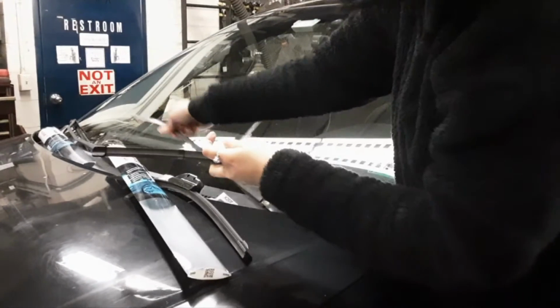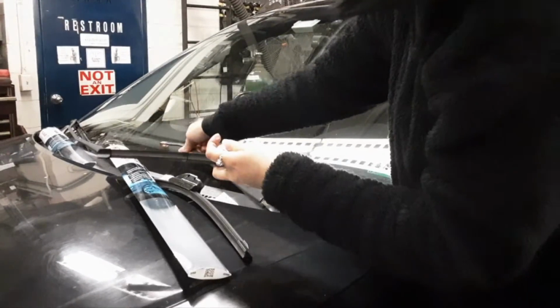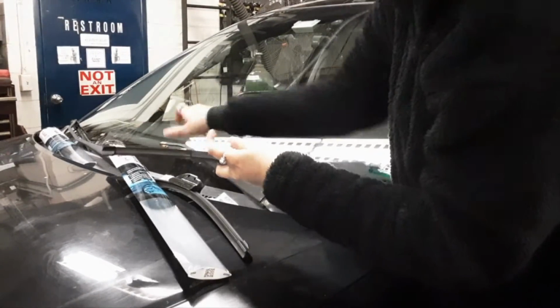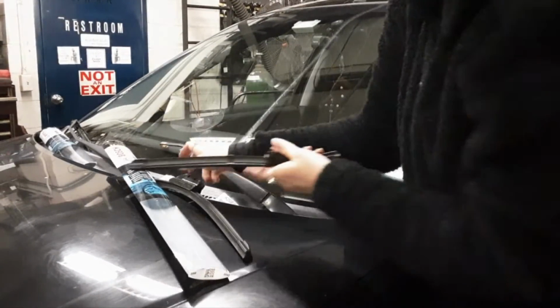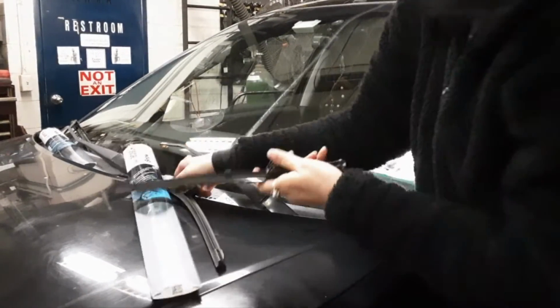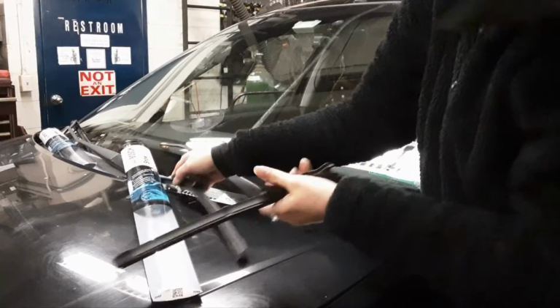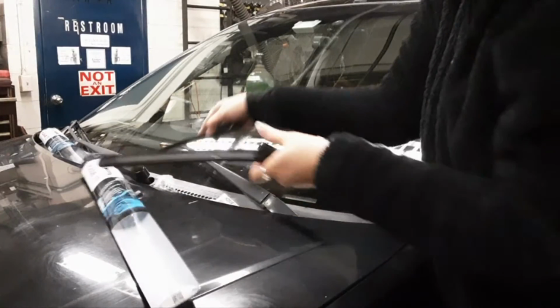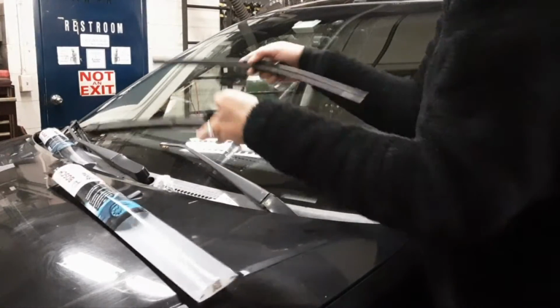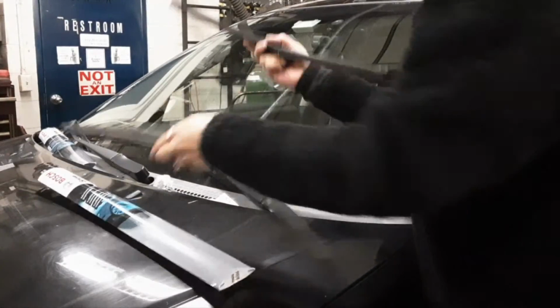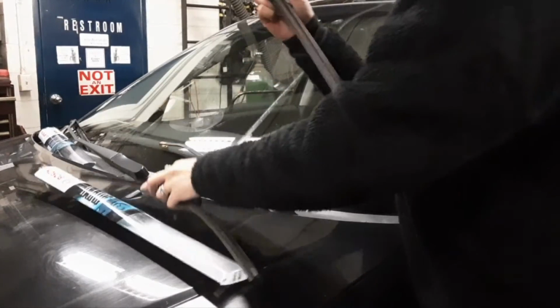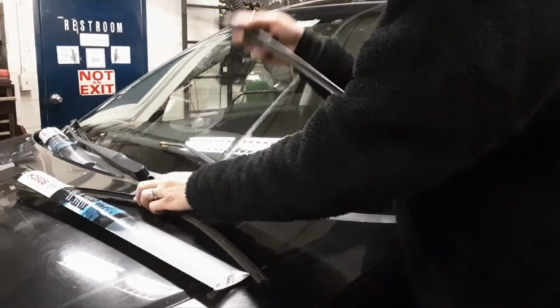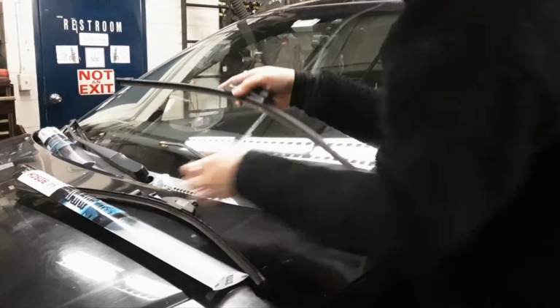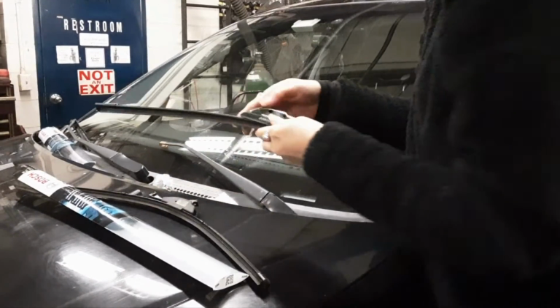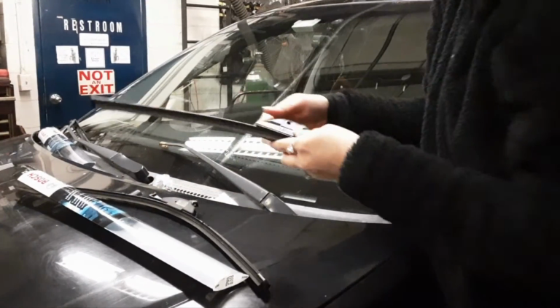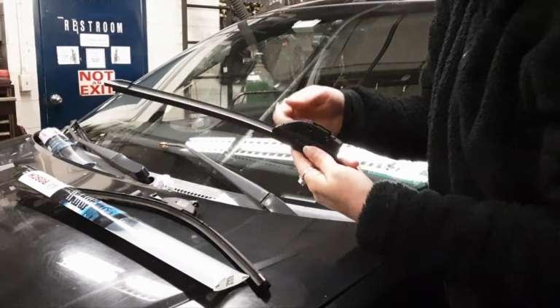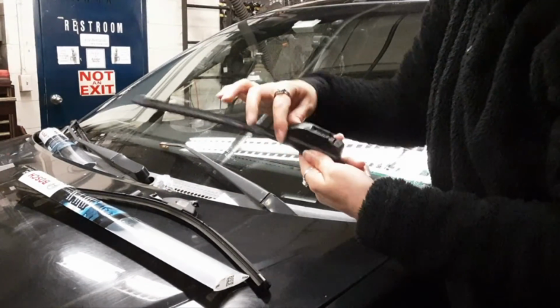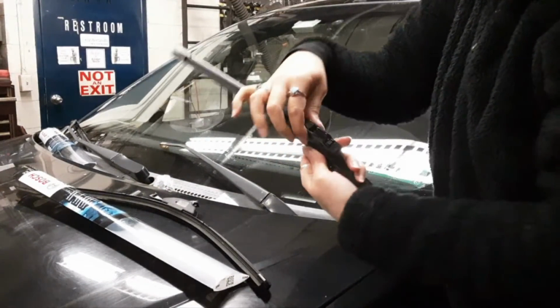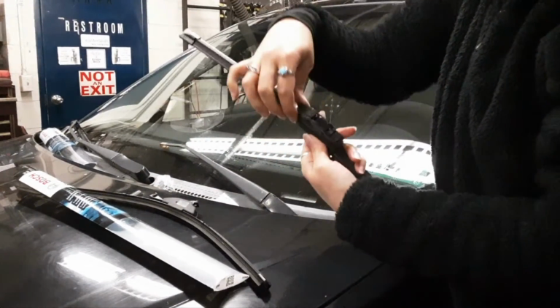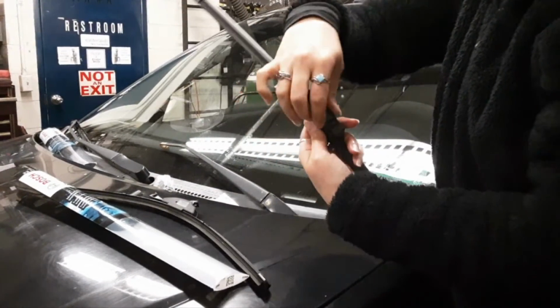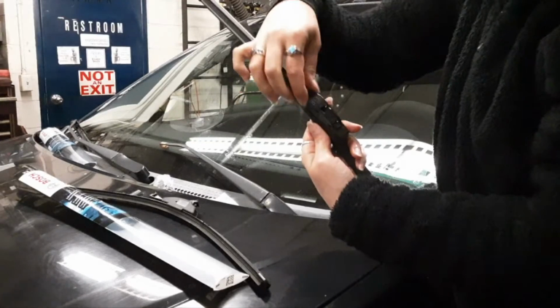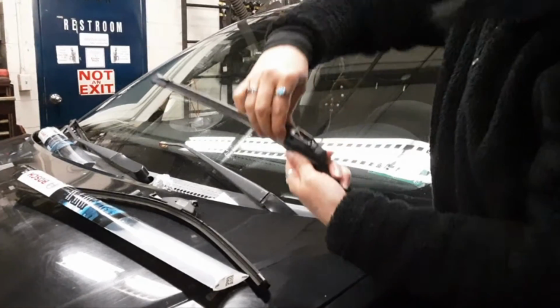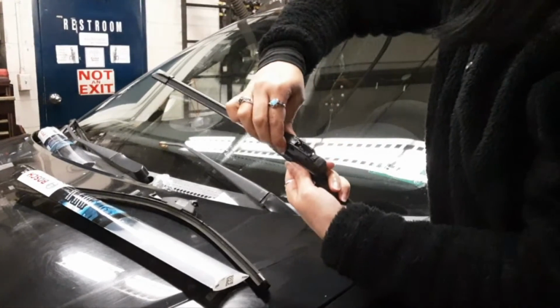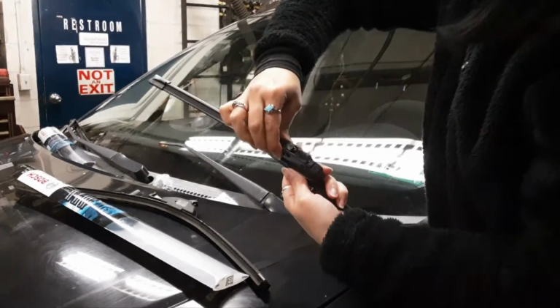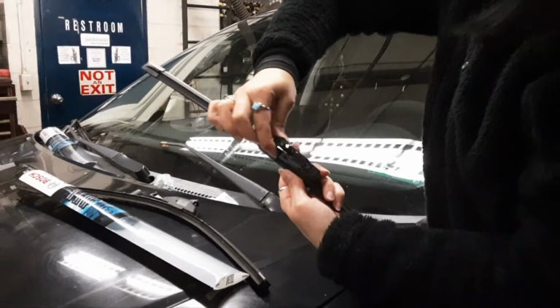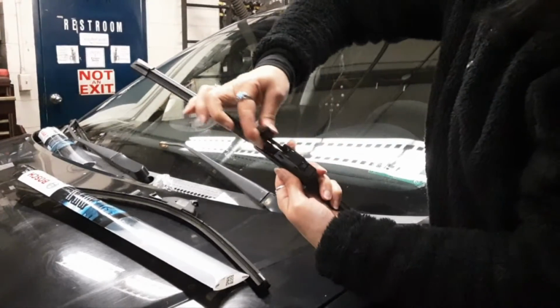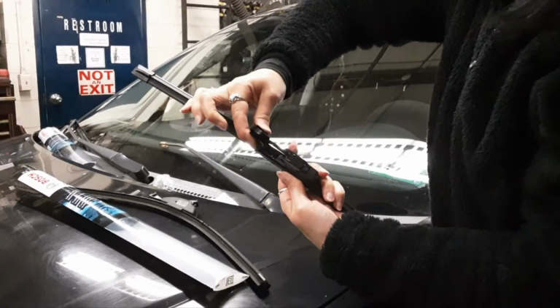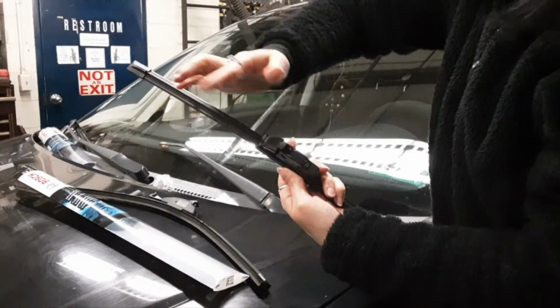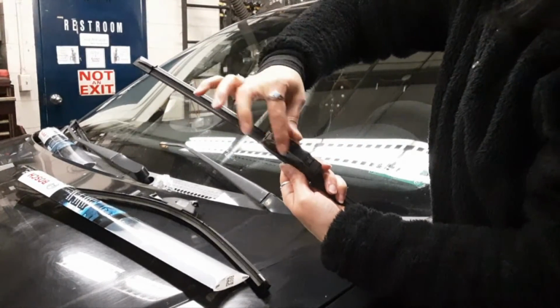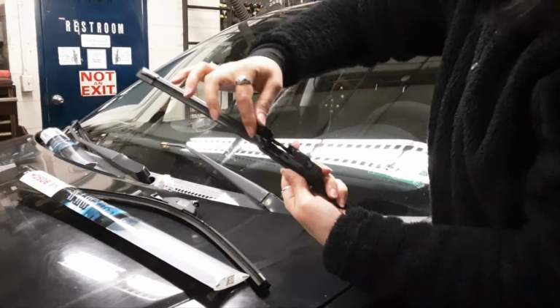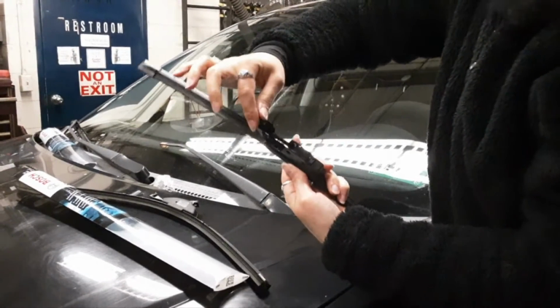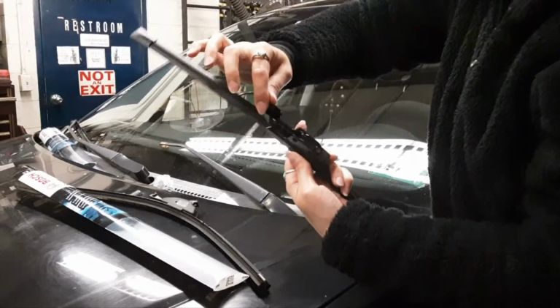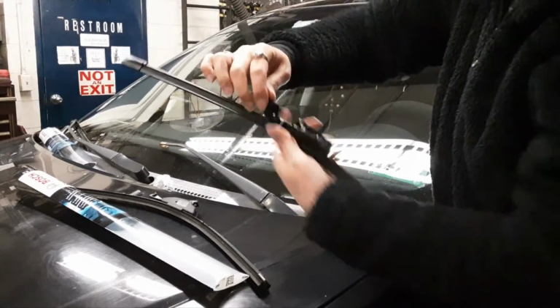Now put it back down until you're ready to put the new one on. This one has a little holdover part — just squeeze it with two fingers to release it and pull it up.